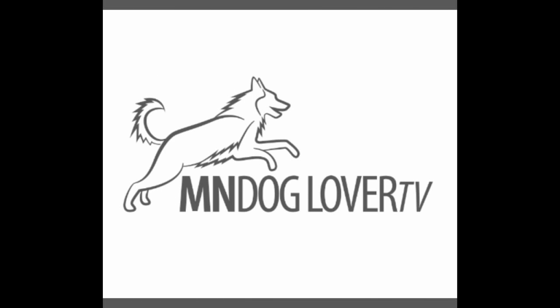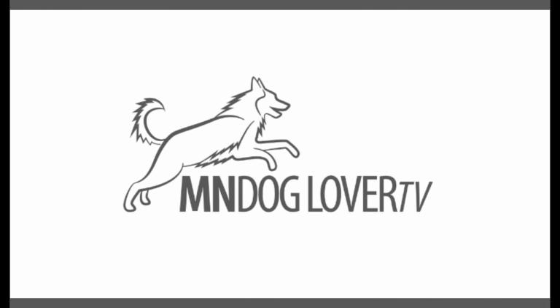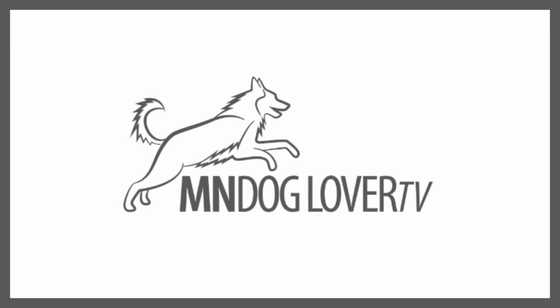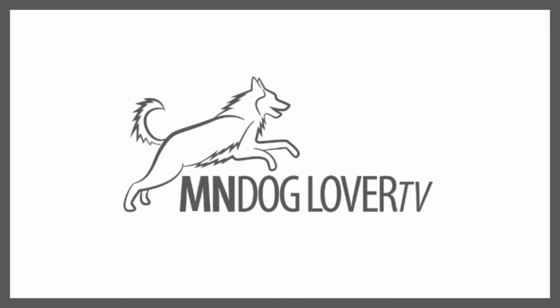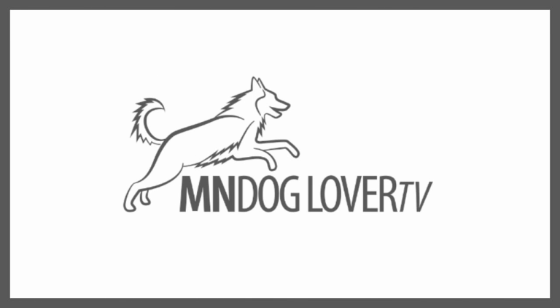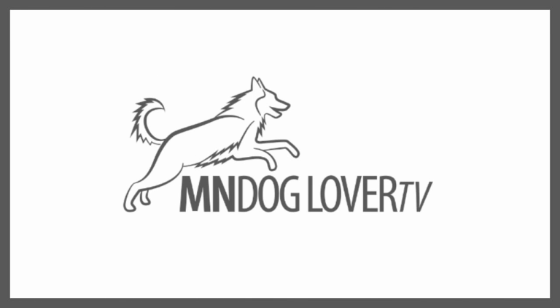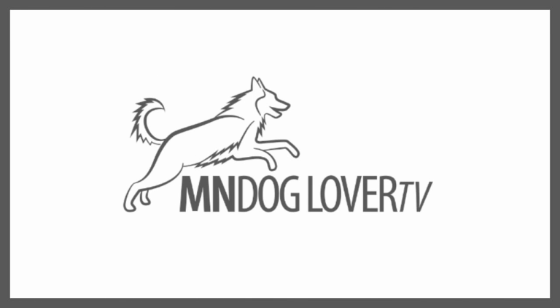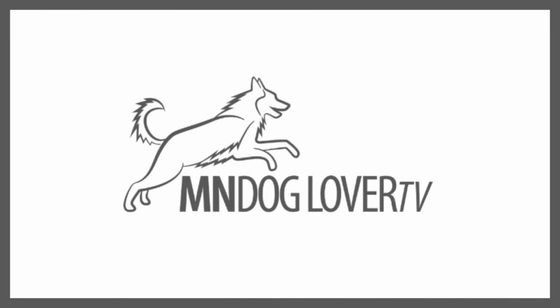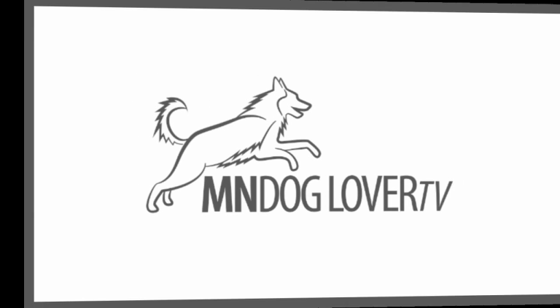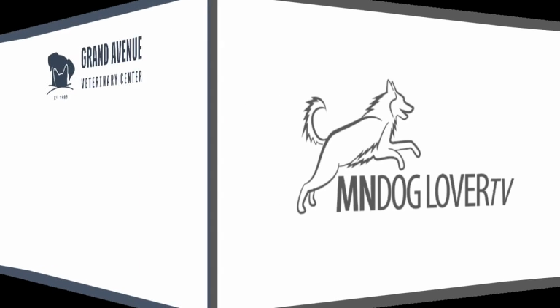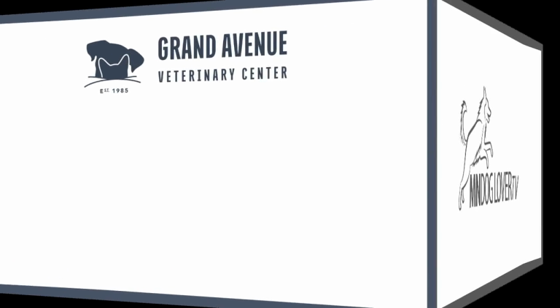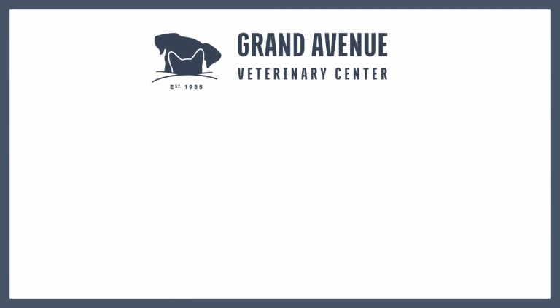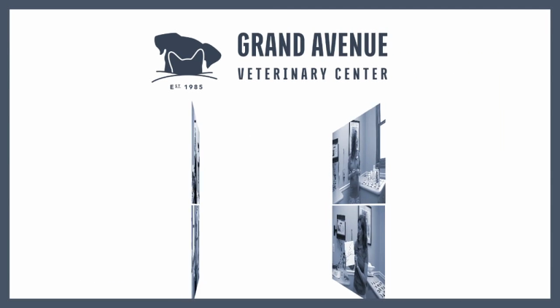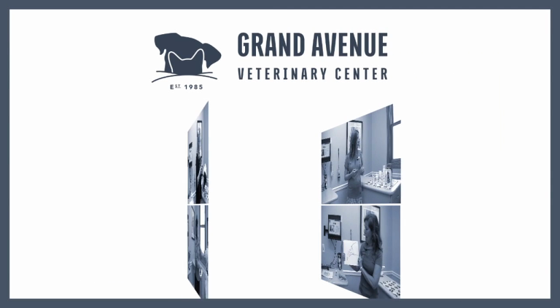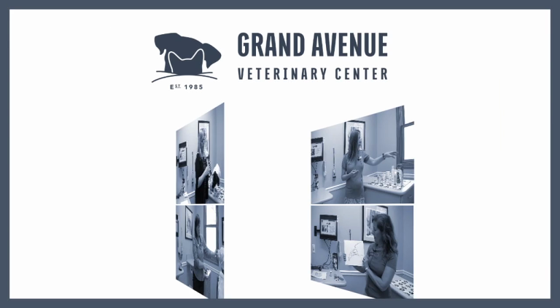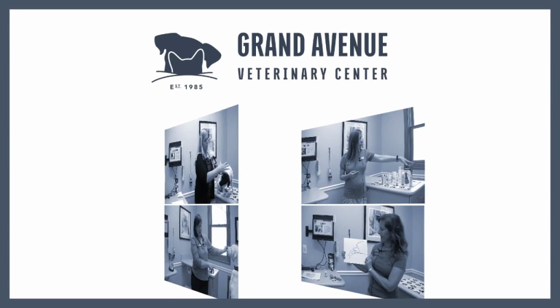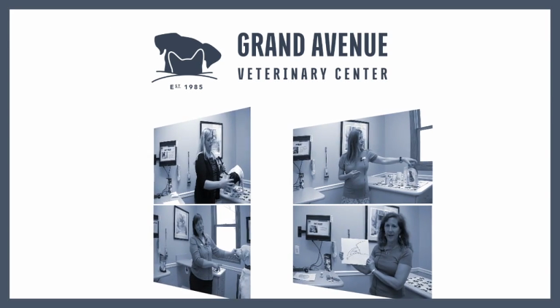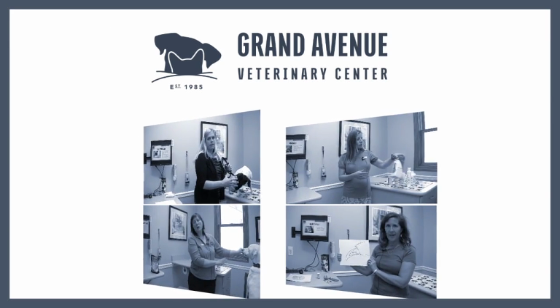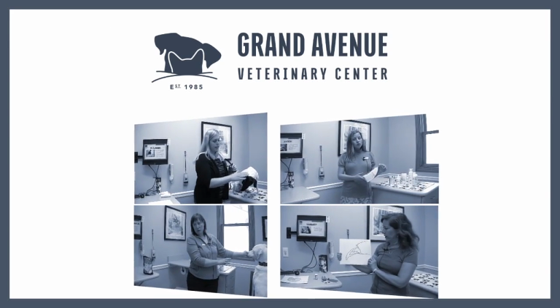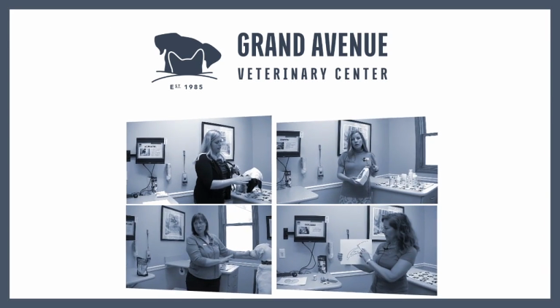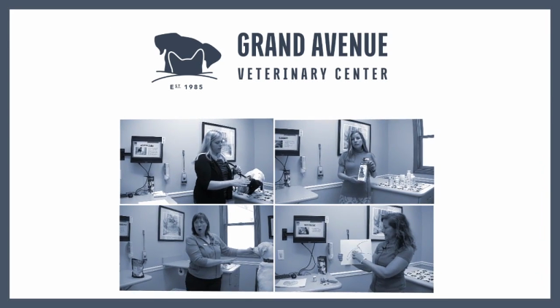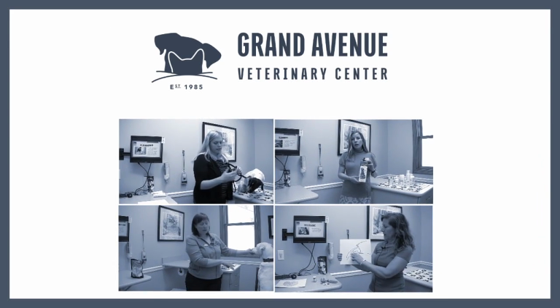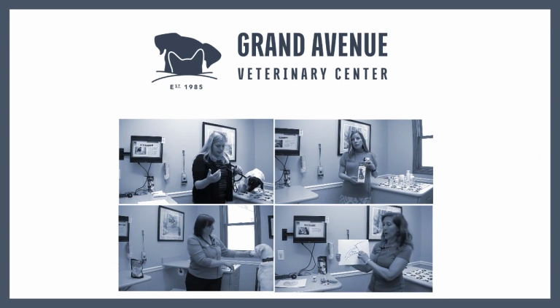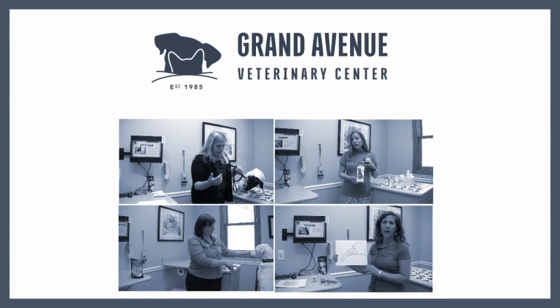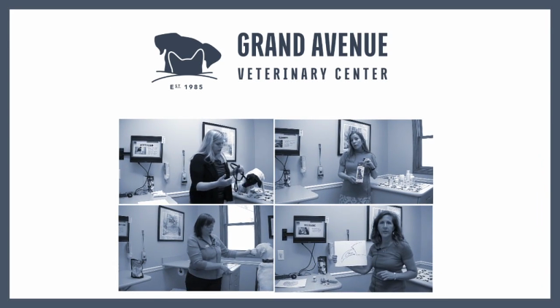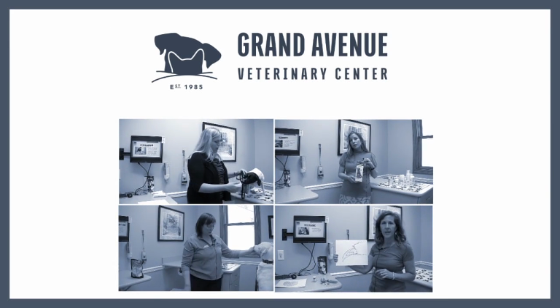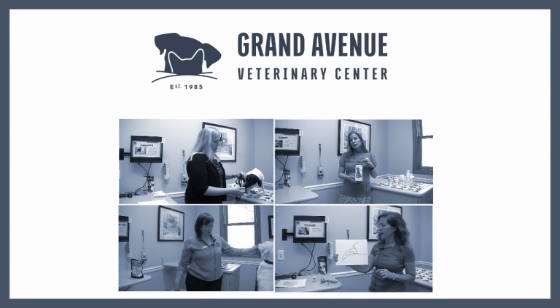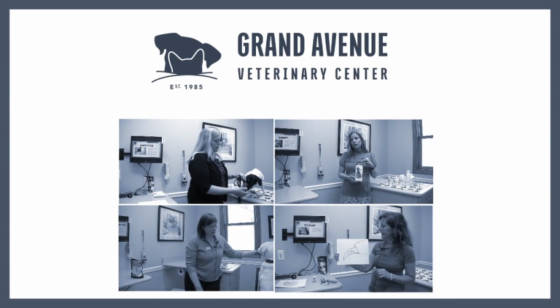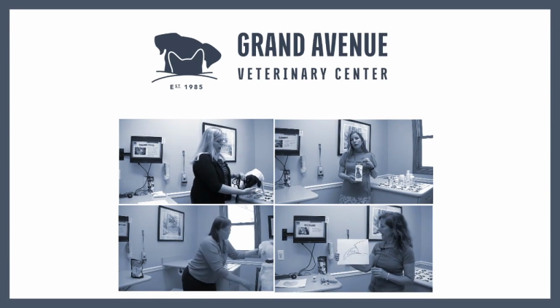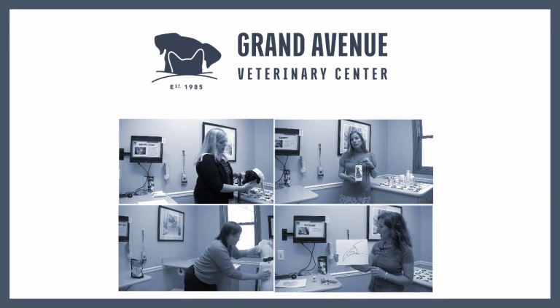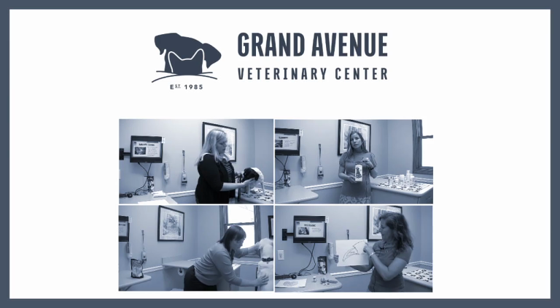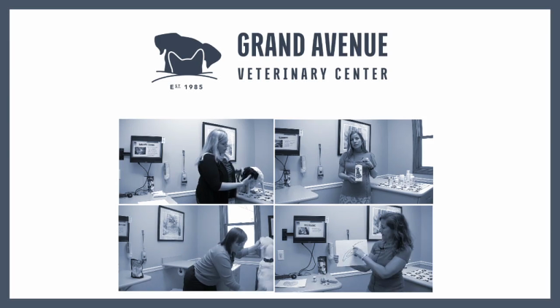Hi everybody, I'm Lori from Minnesota Dog Lover TV. Today we're at Grand Avenue Veterinary Center in St. Paul, and Dr. Heather Stather is going to show us how to clean our dog's ears.